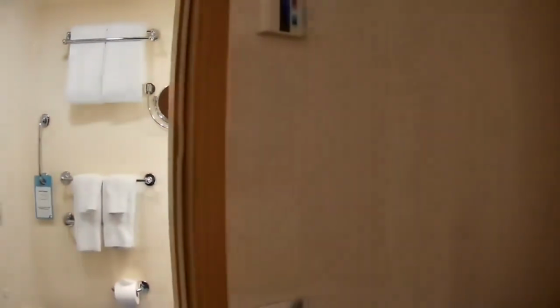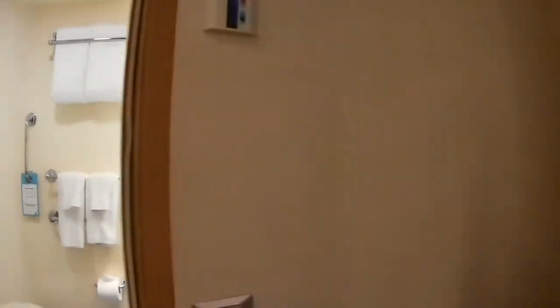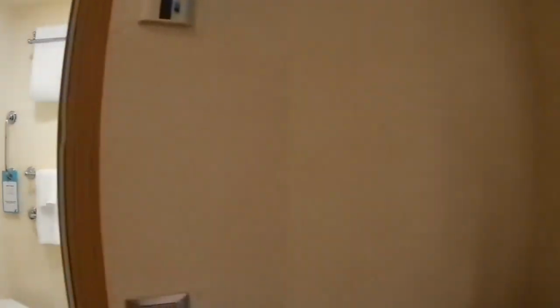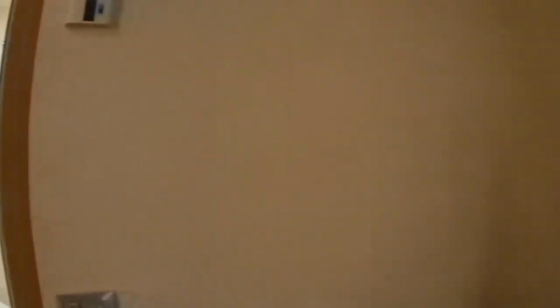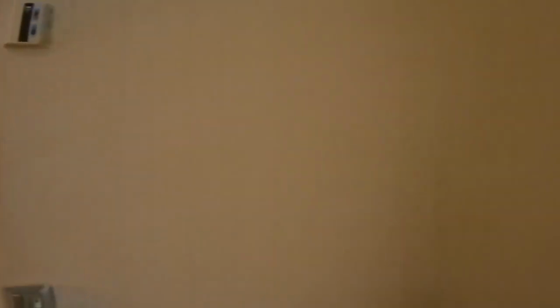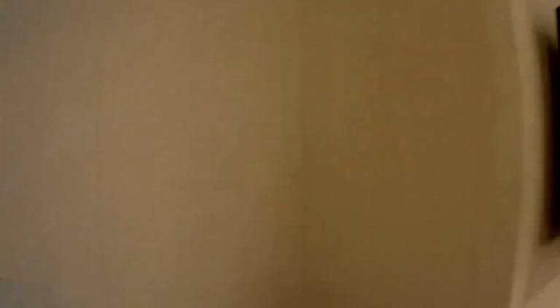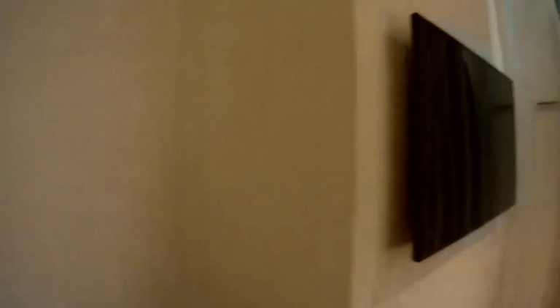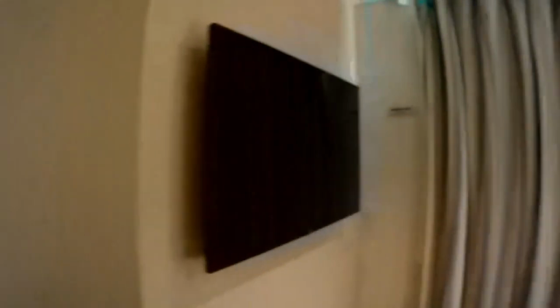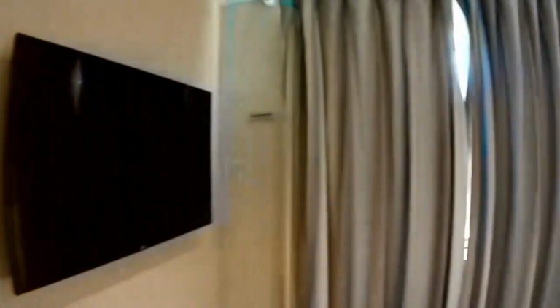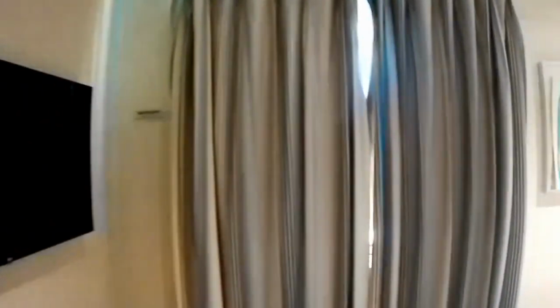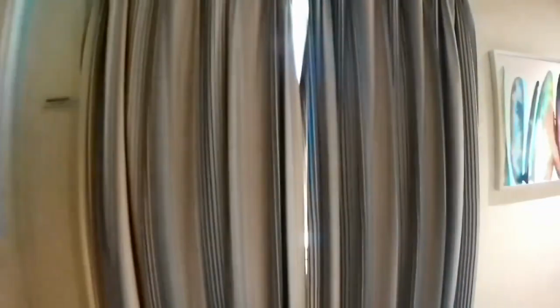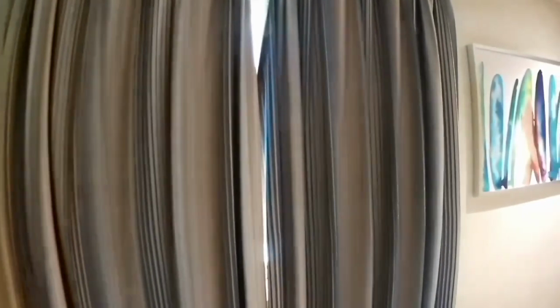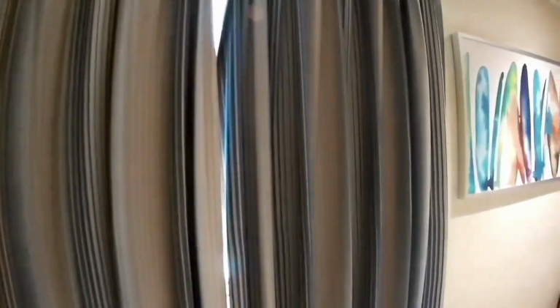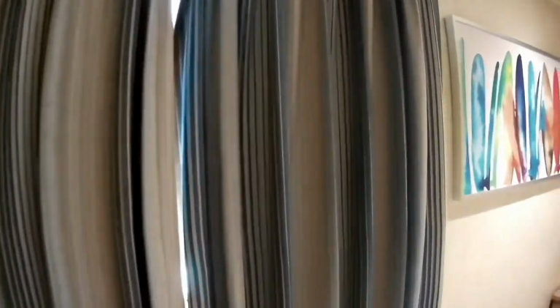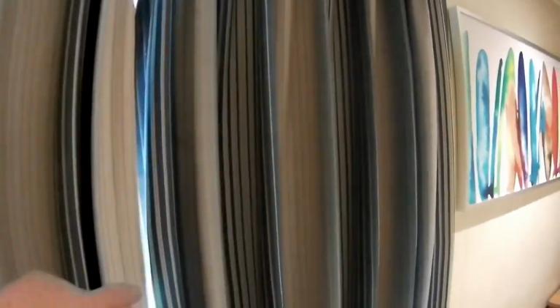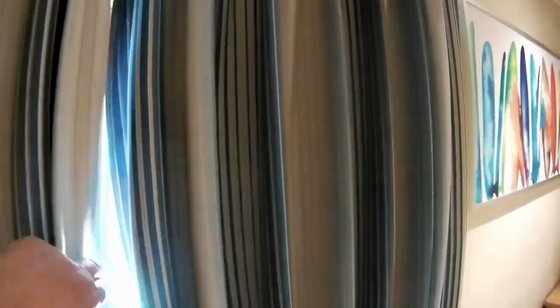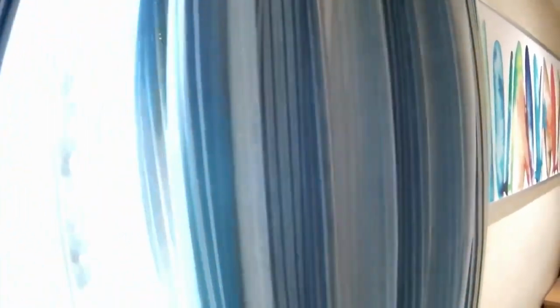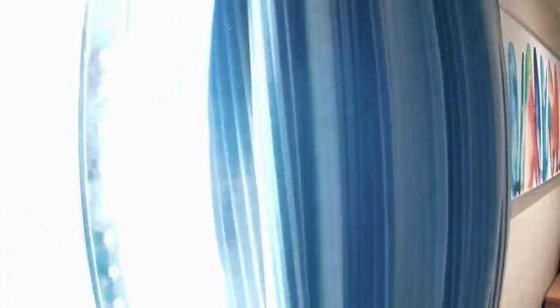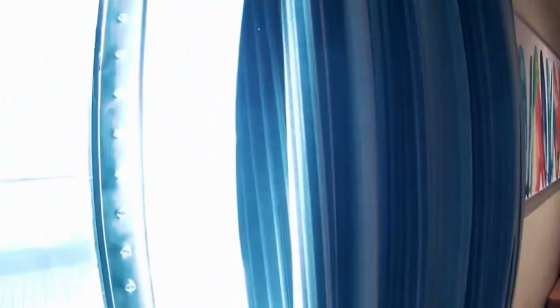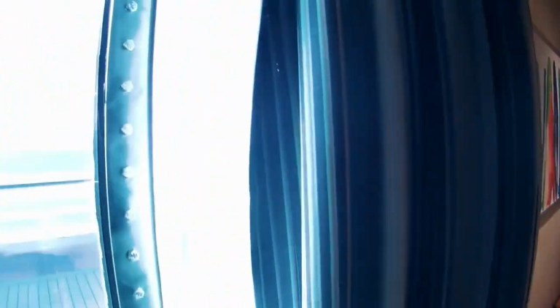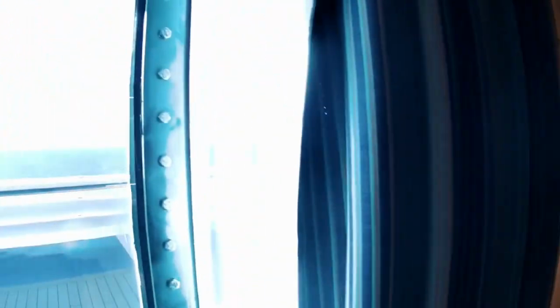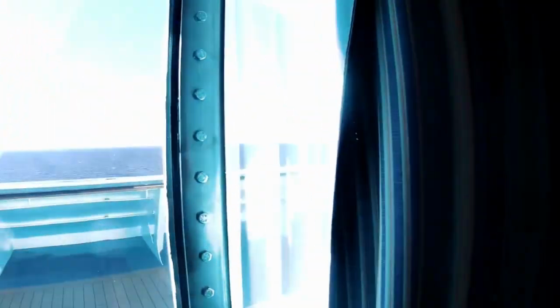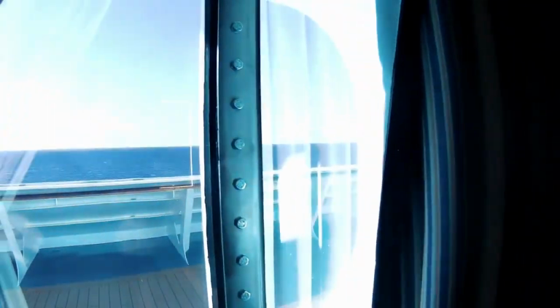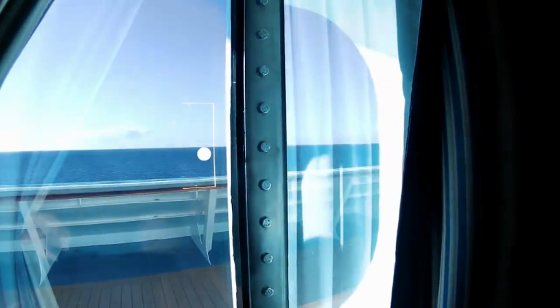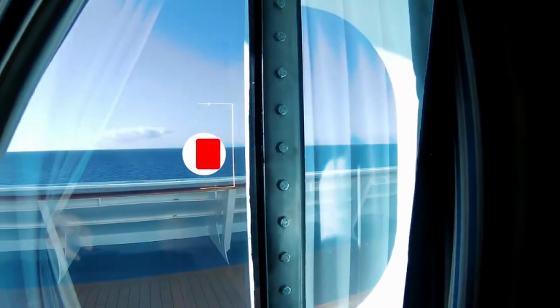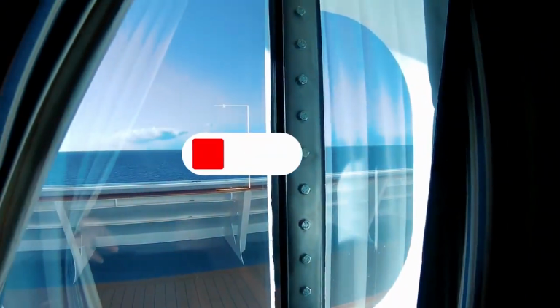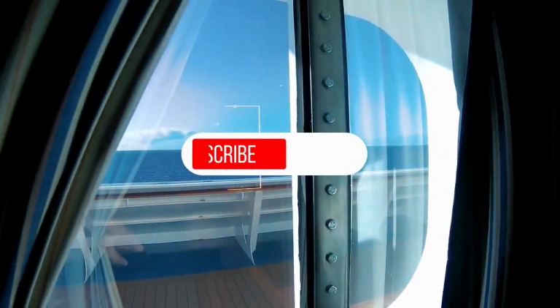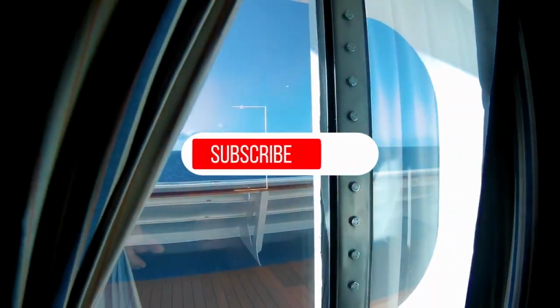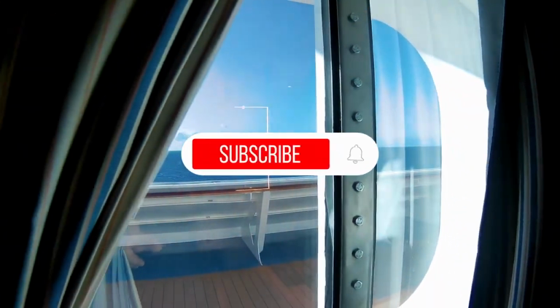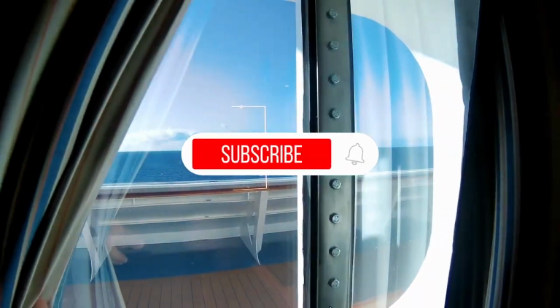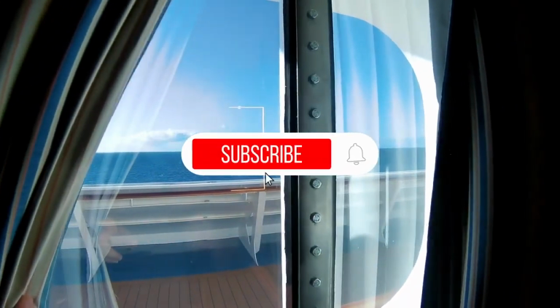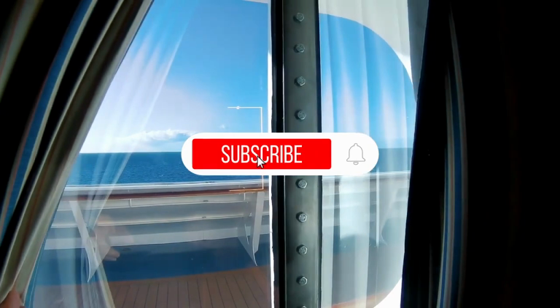It's definitely not for somebody in a wheelchair, but it would work really well for somebody that uses a walker. It has a nice view out over the bow.